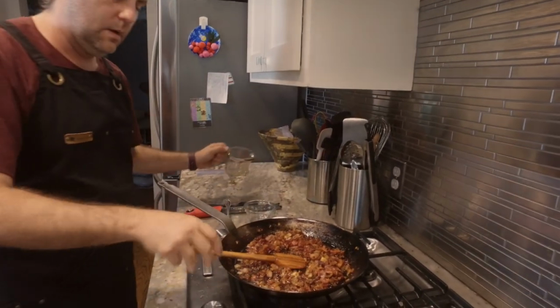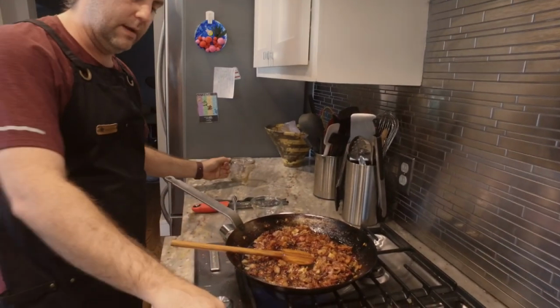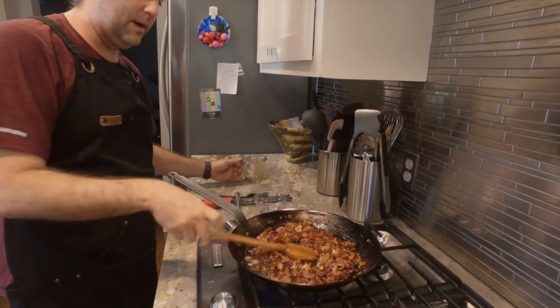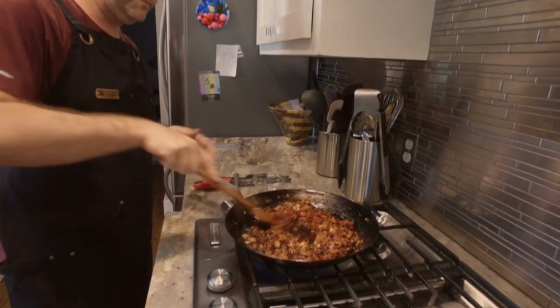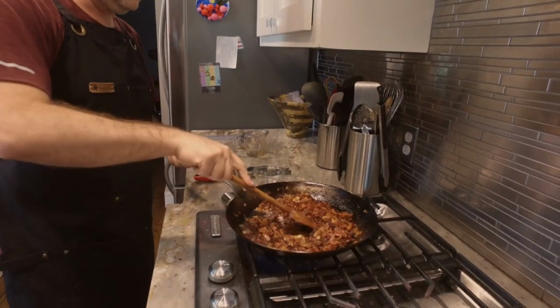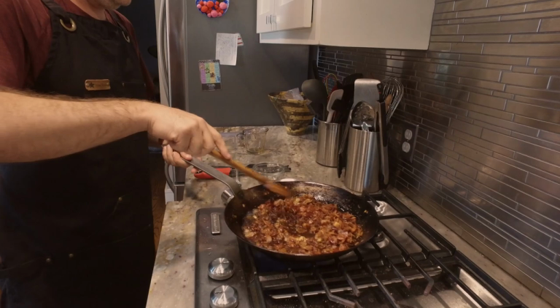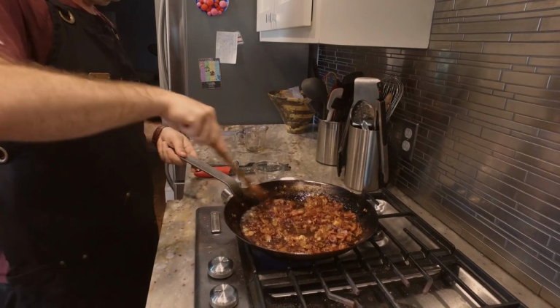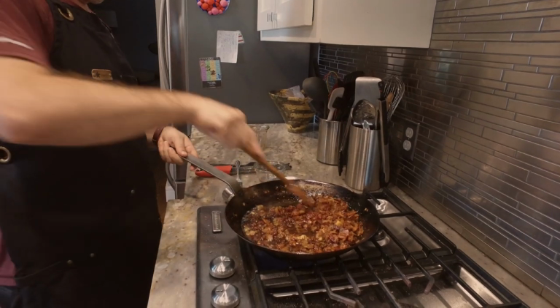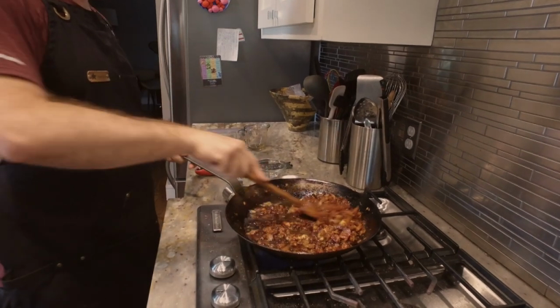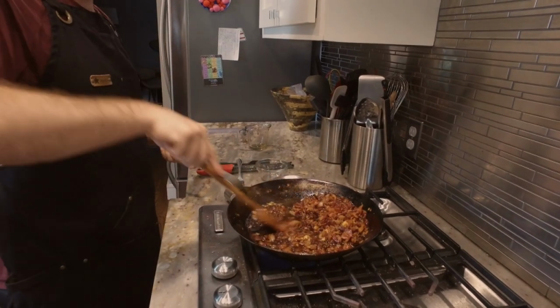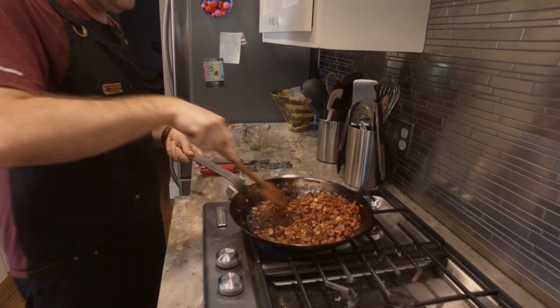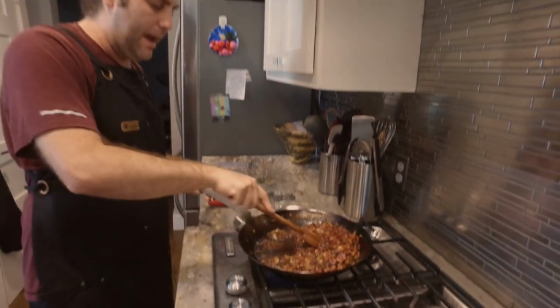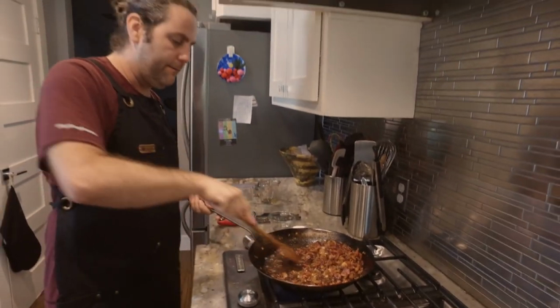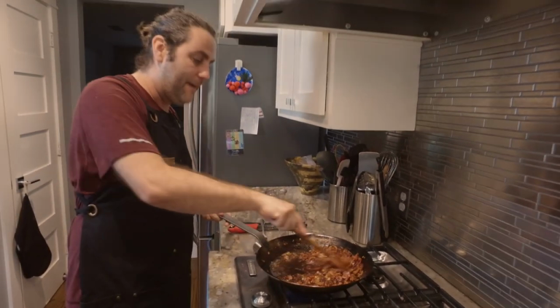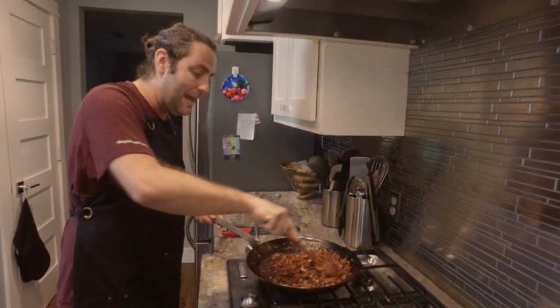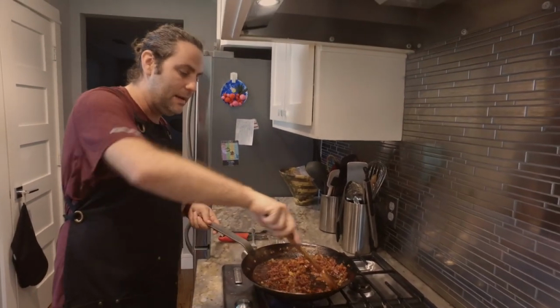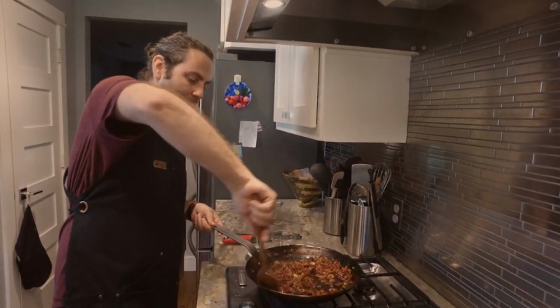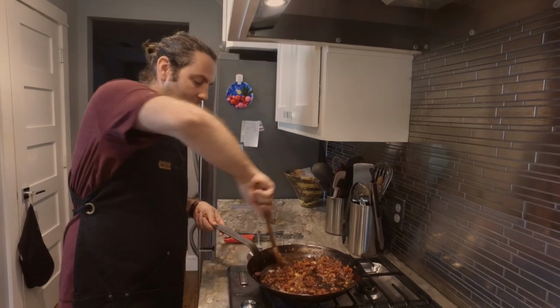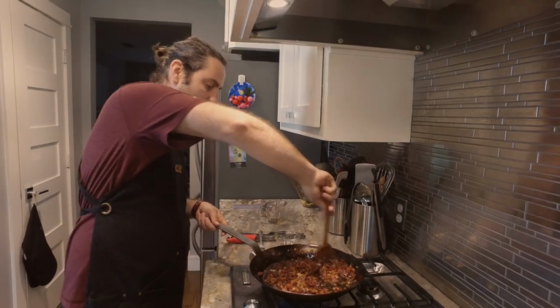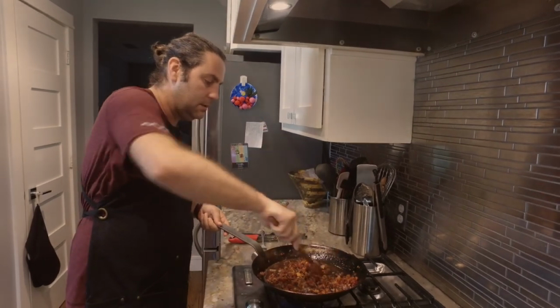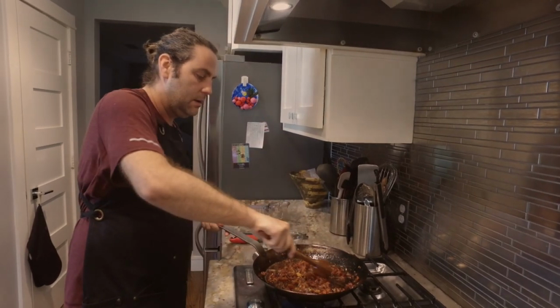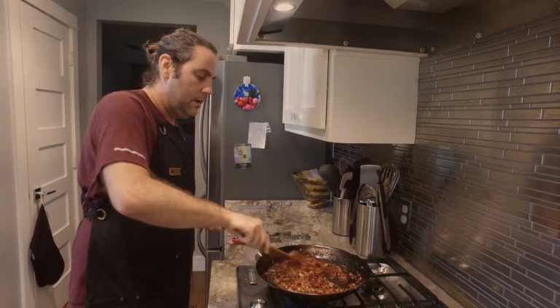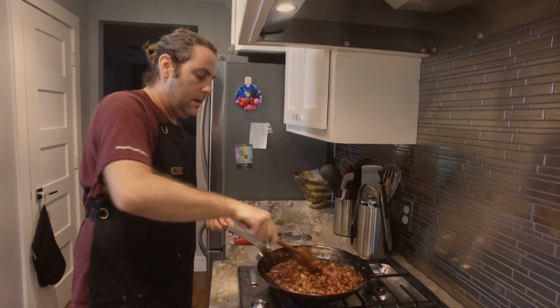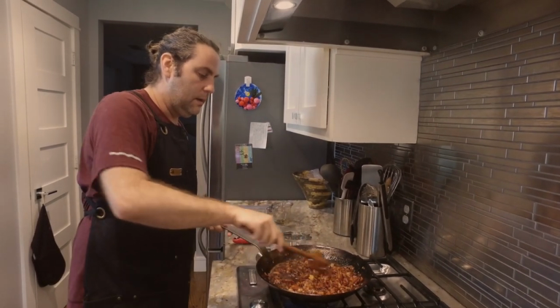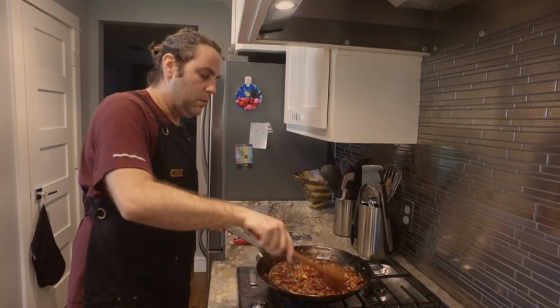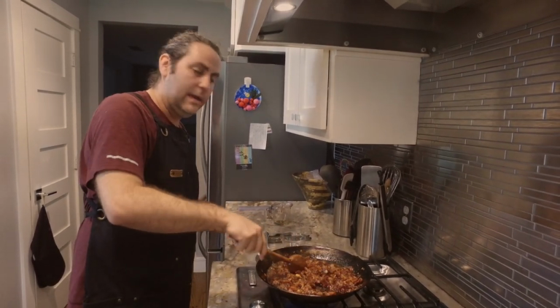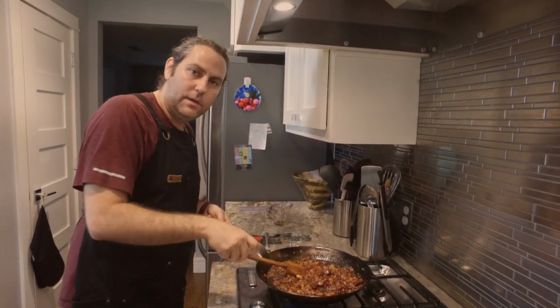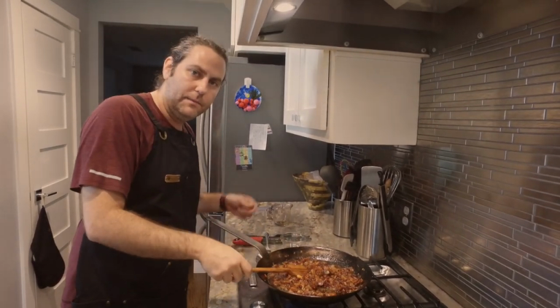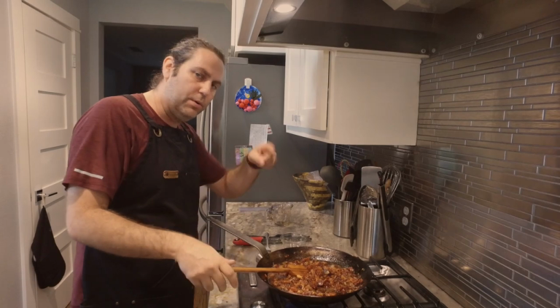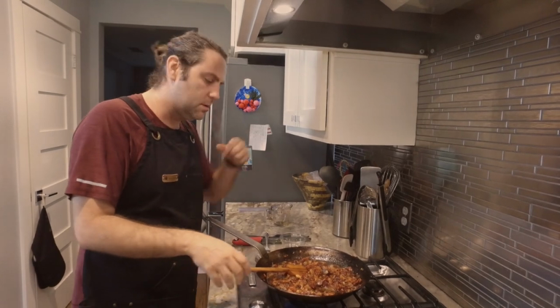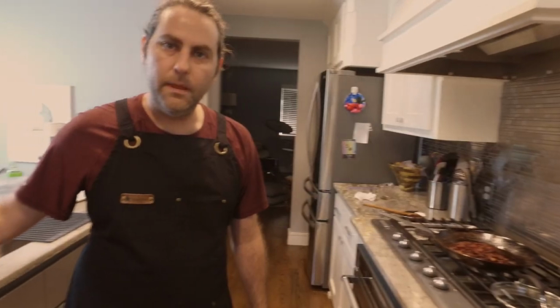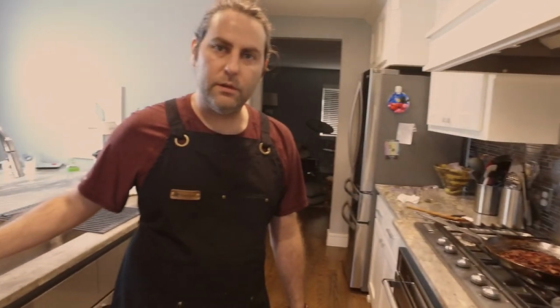Then we're going in with another beautiful ingredient — one quarter cup of balsamic vinegar. Take this back up on the heat and we'll let this reduce down for about five minutes, maybe less. Then we'll take it off the heat and give it a little pulse in the blender.